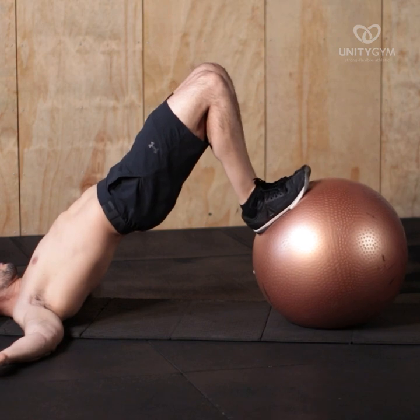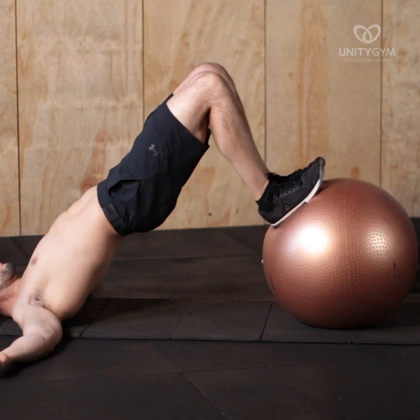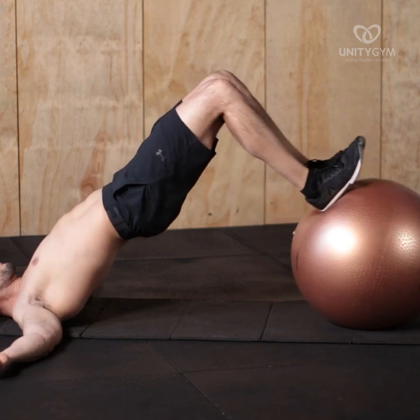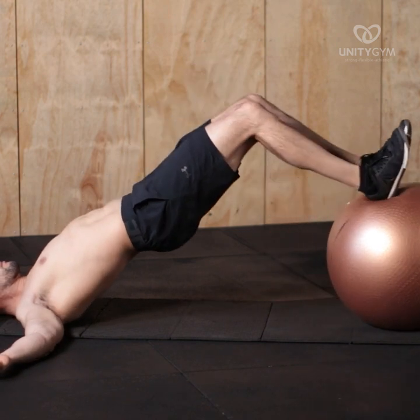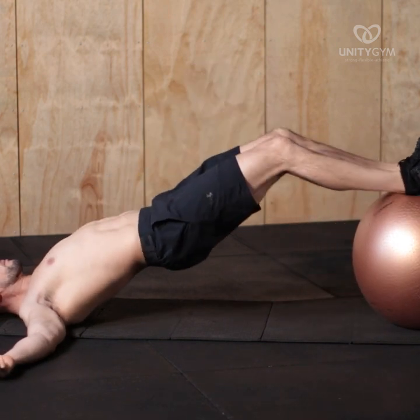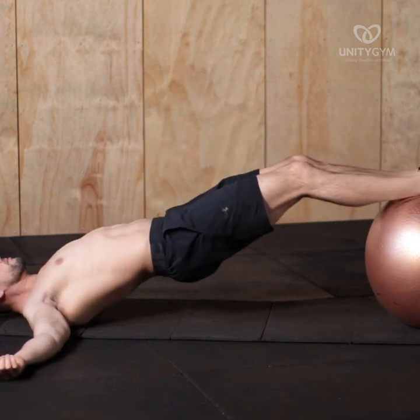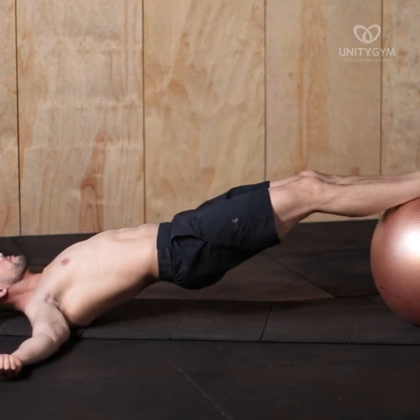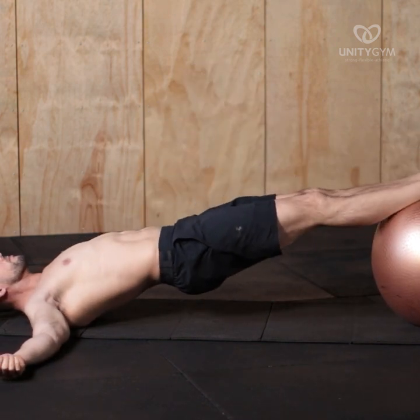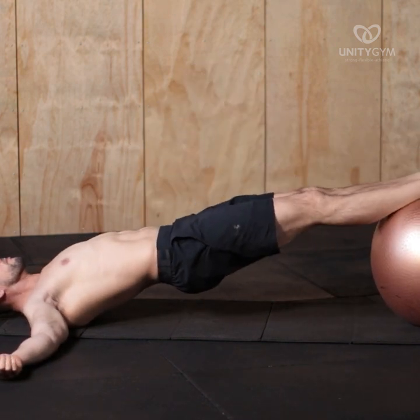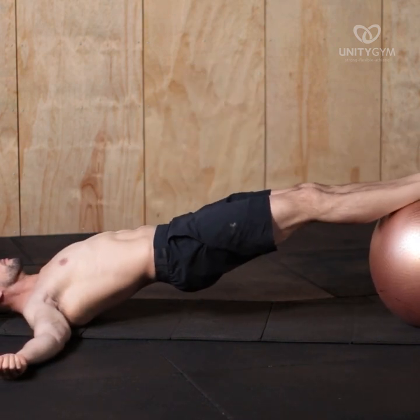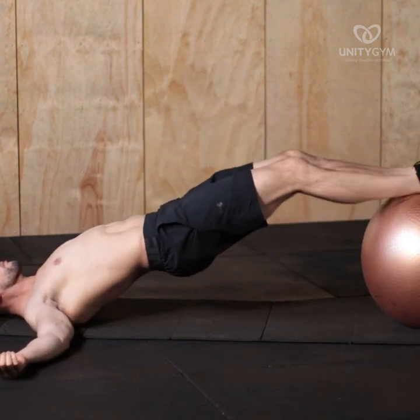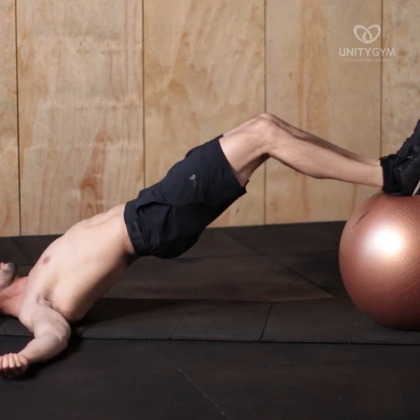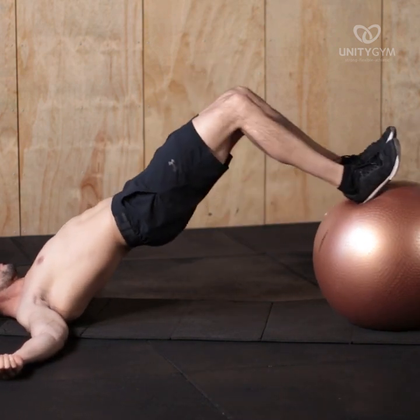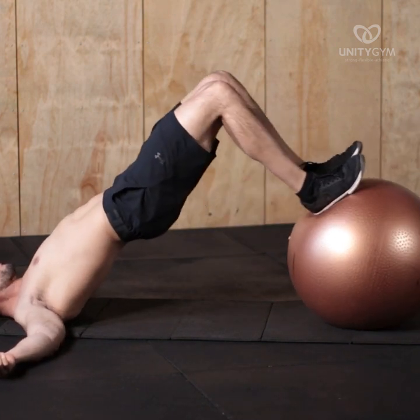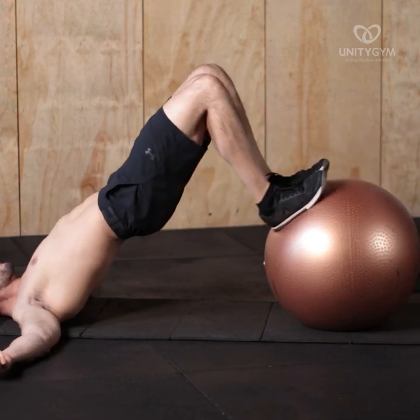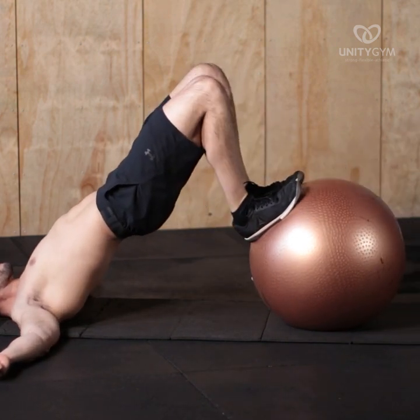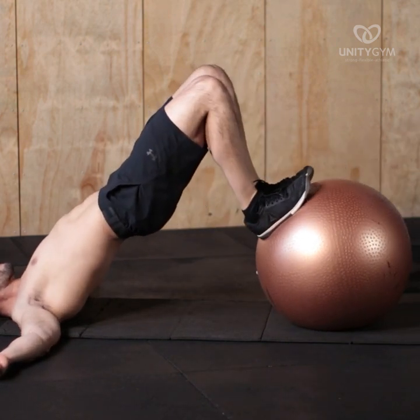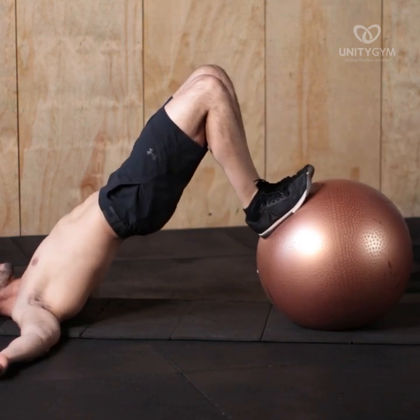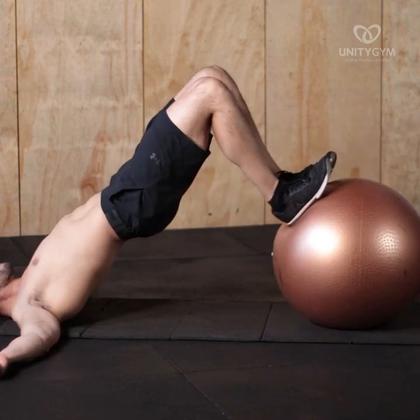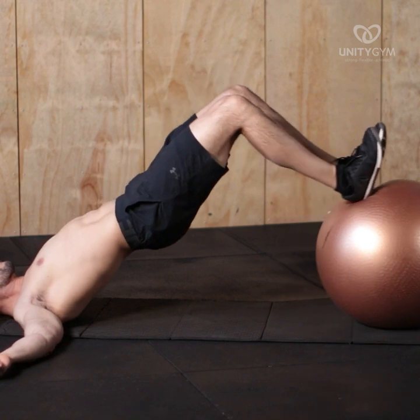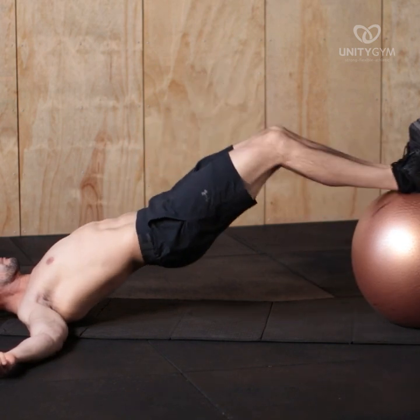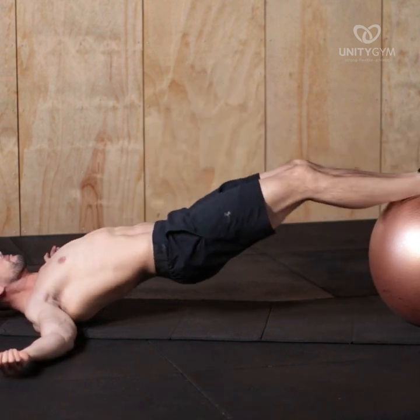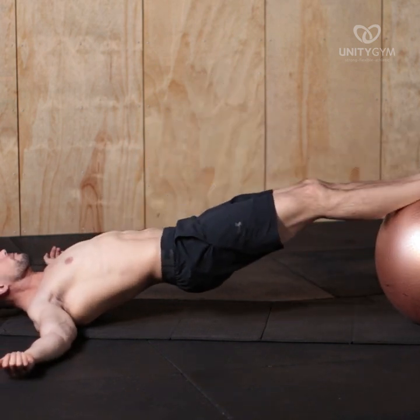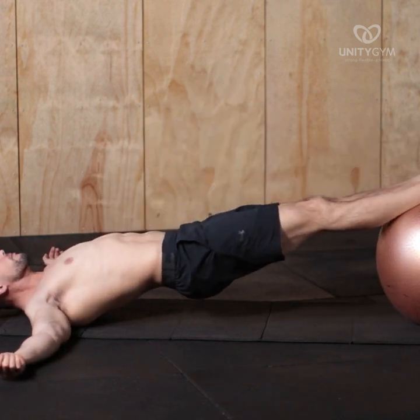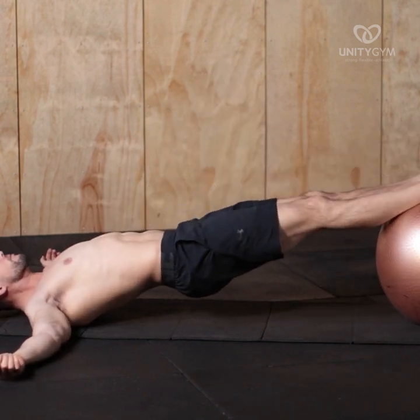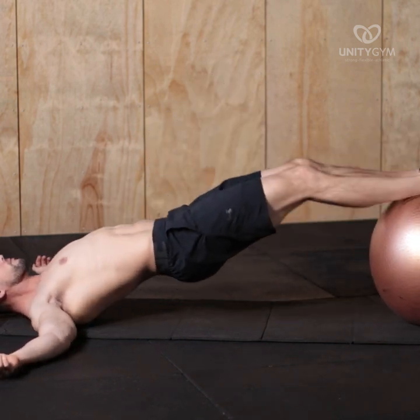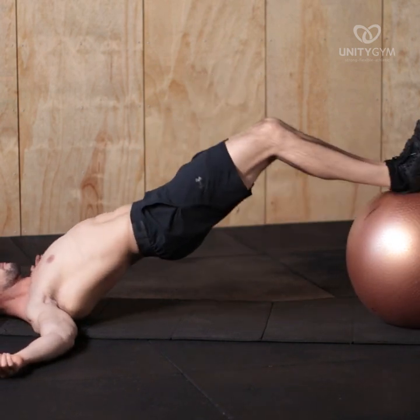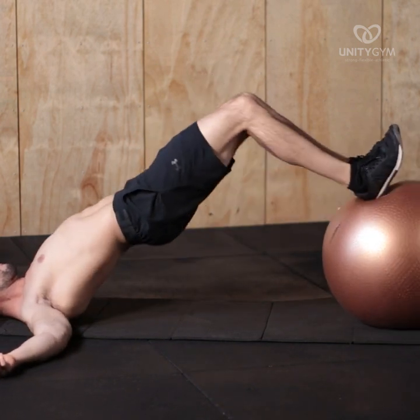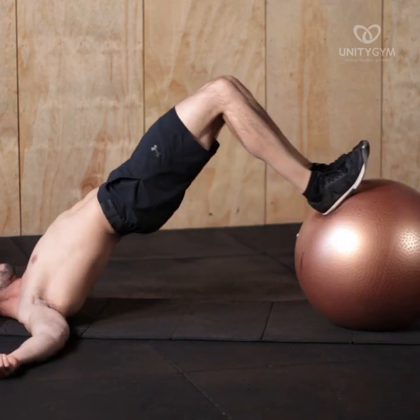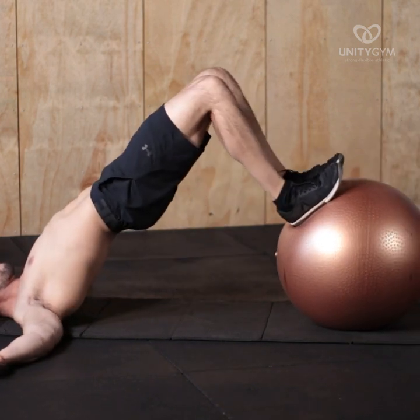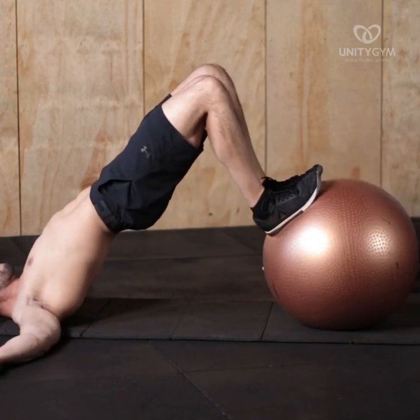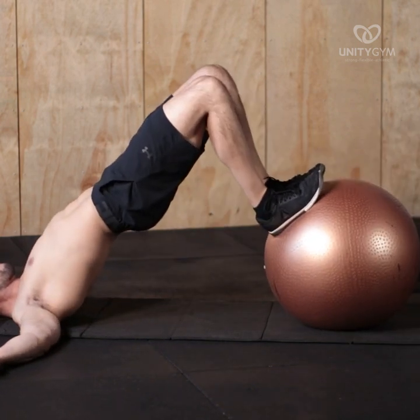The cues to think of when performing the exercise are: keep the hips up, keep the core engaged, be intentional with end ranges.